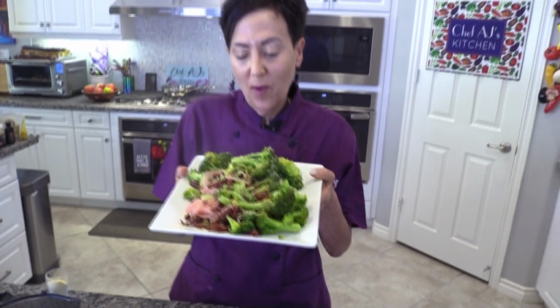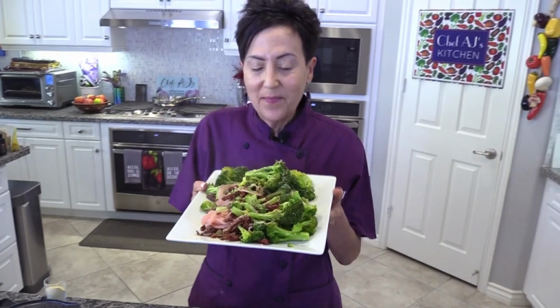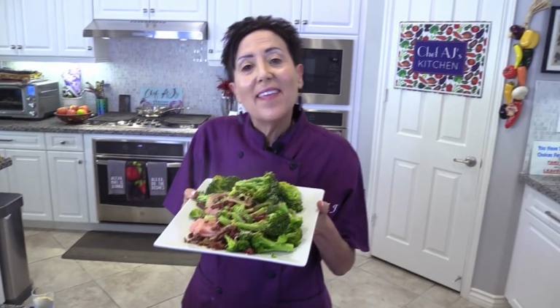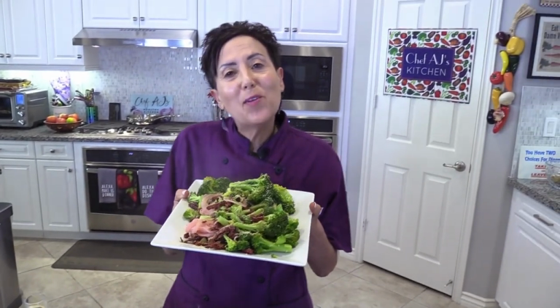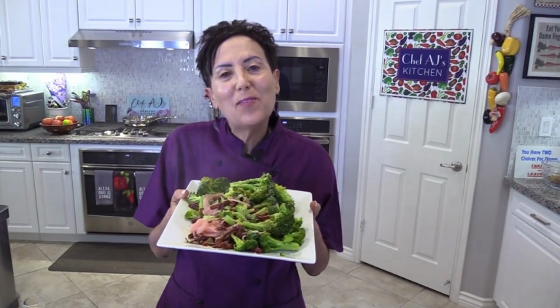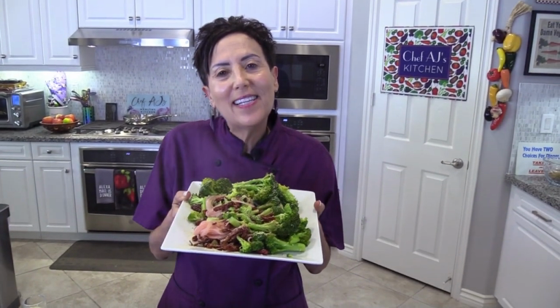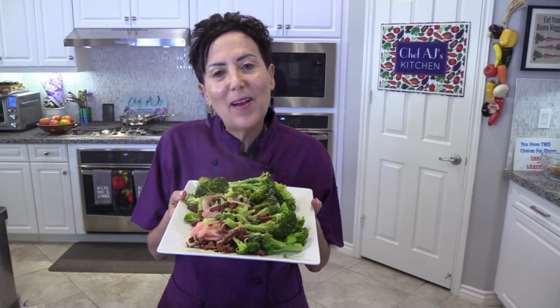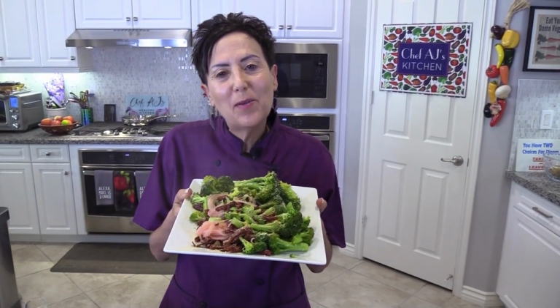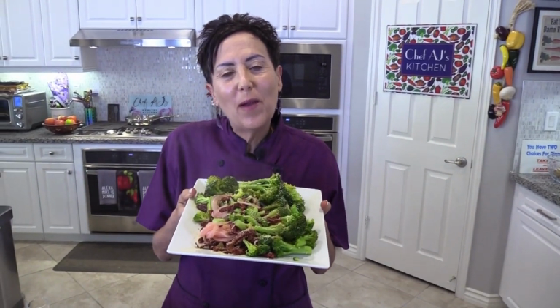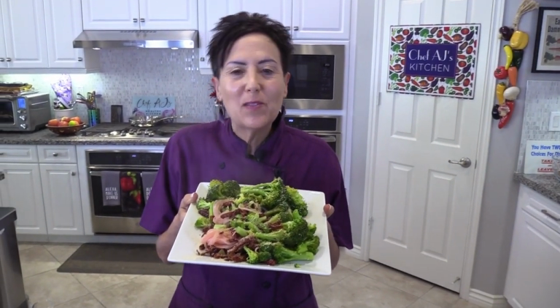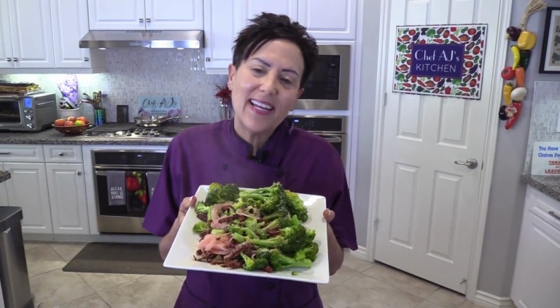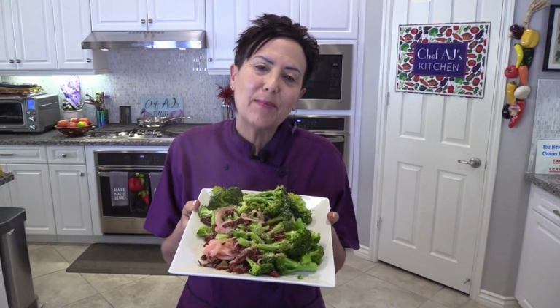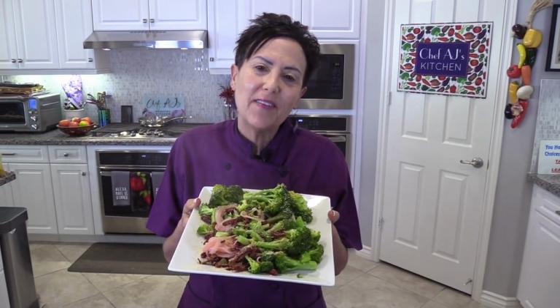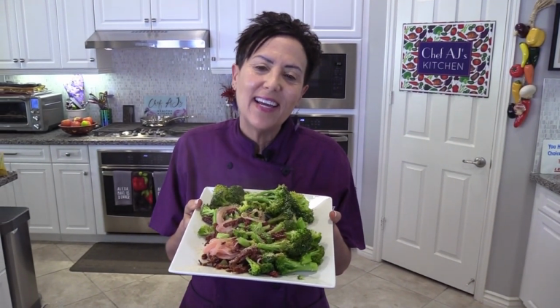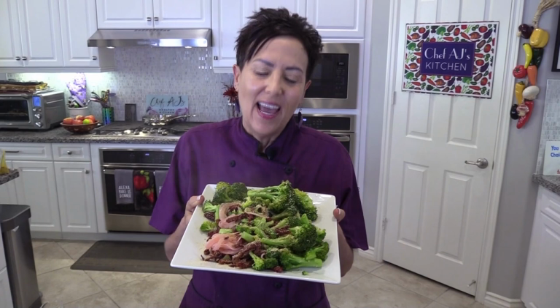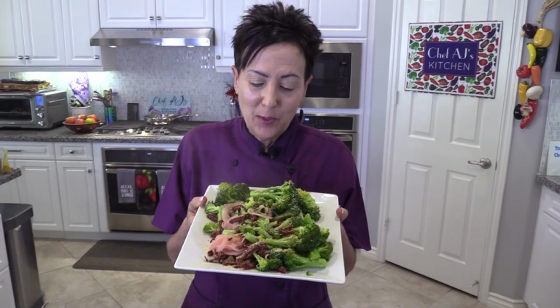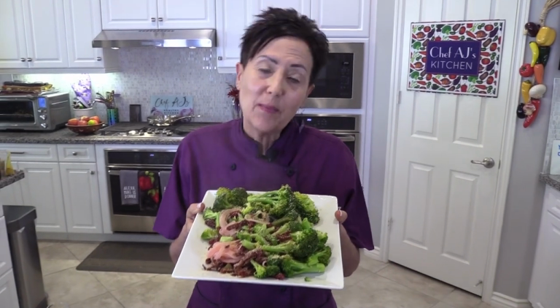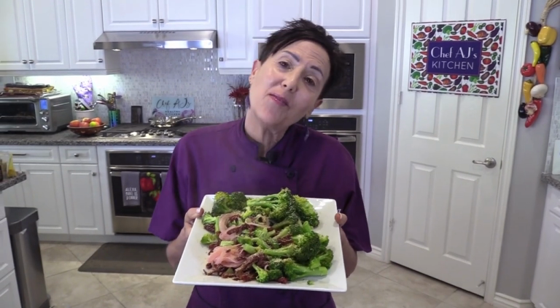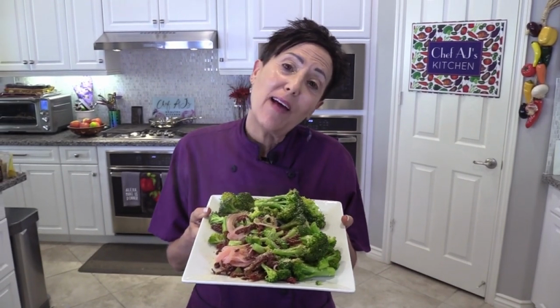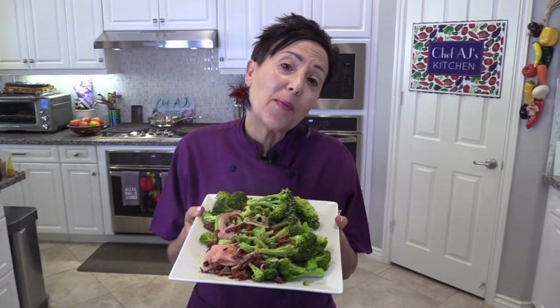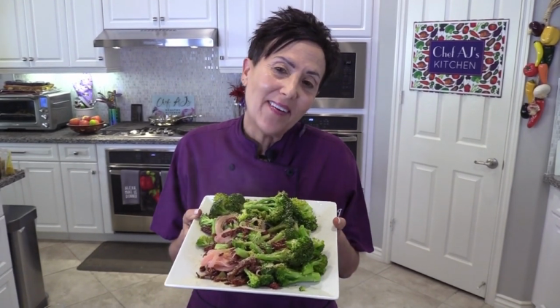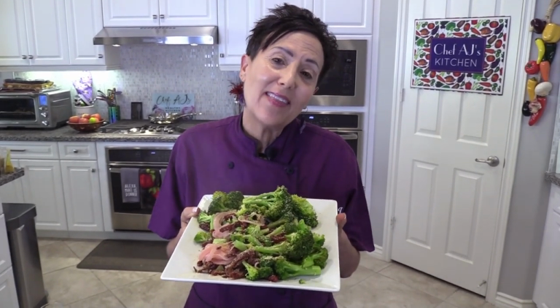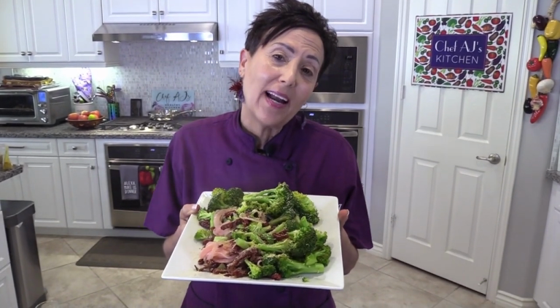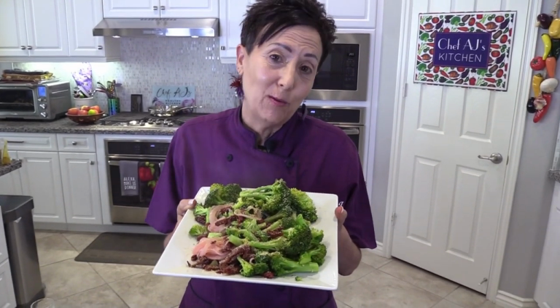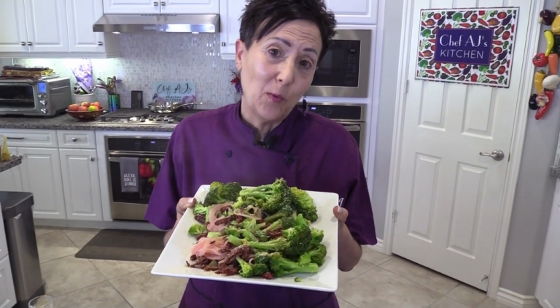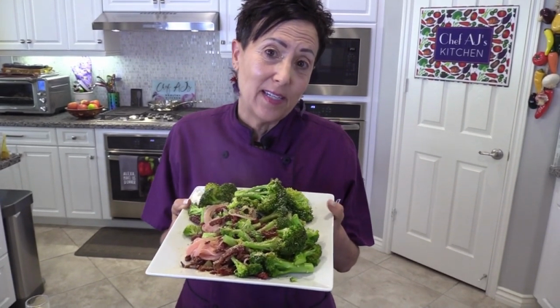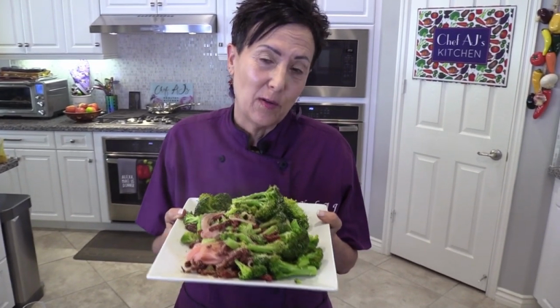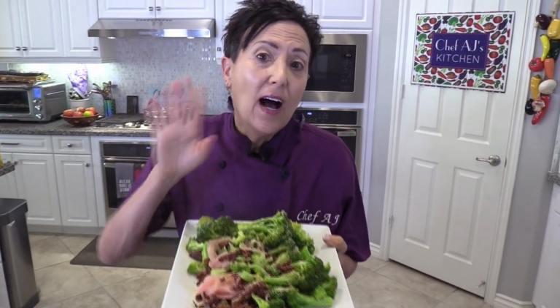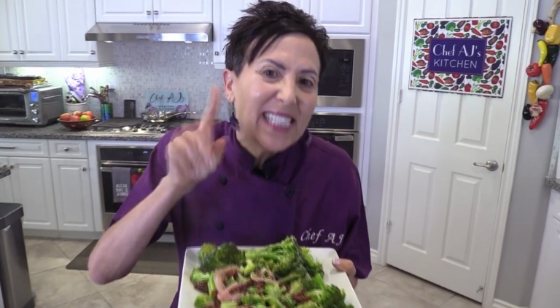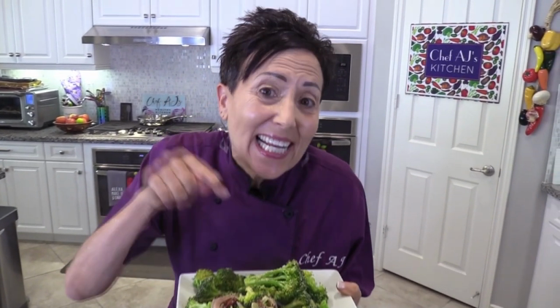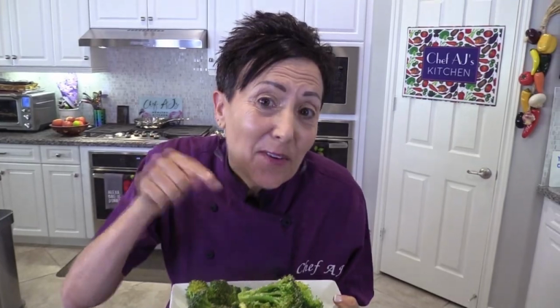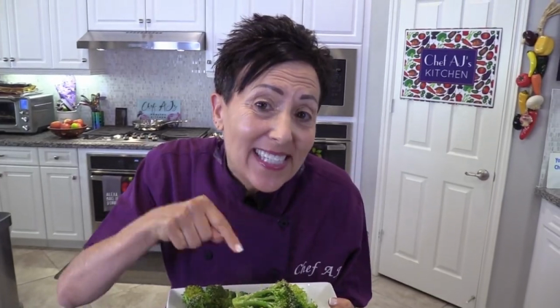Thanks so much for watching another episode of Weight Loss Wednesday. I'm Chef AJ and I truly believe you can have both the health and the body you so richly deserve — but you gotta eat your veggies!